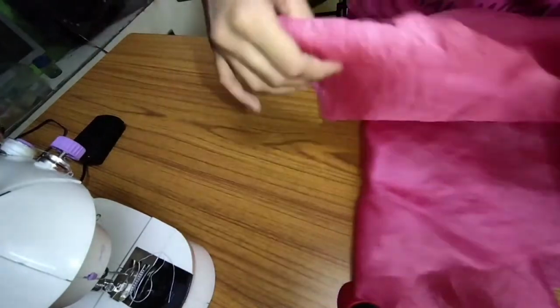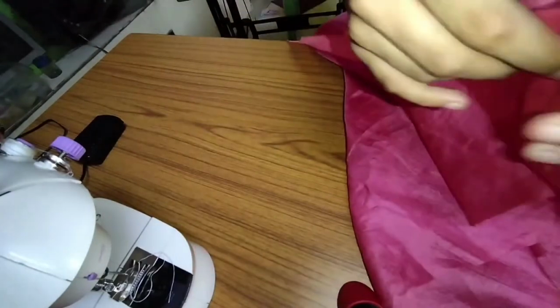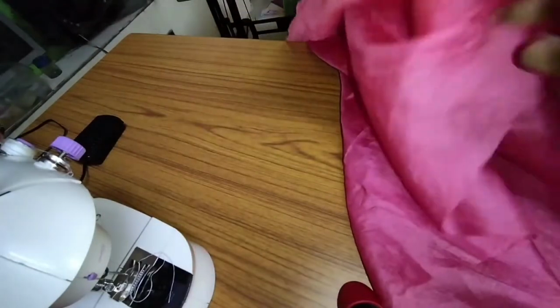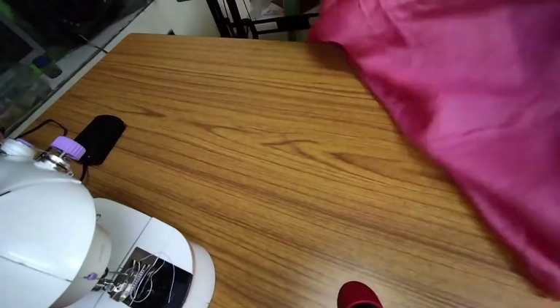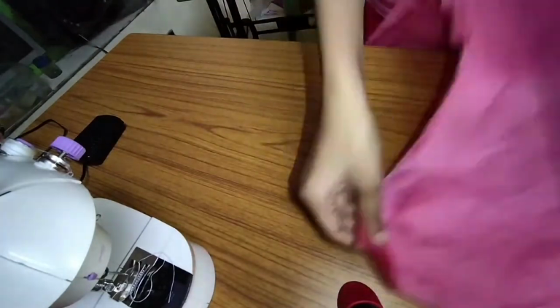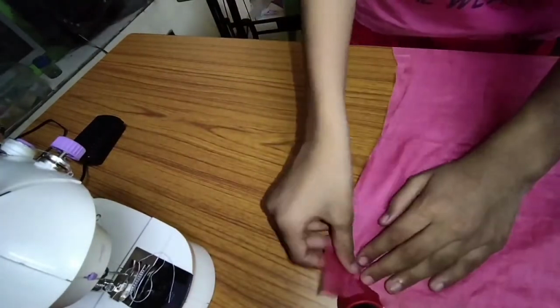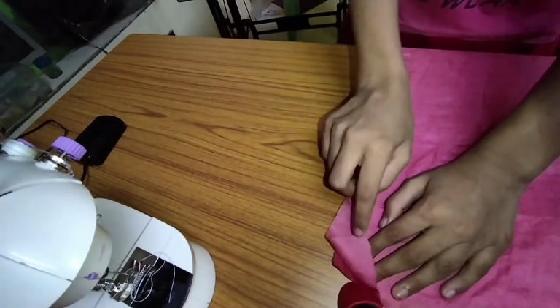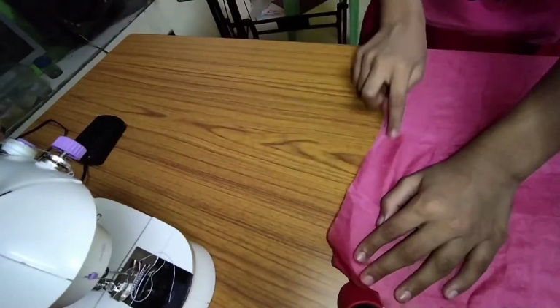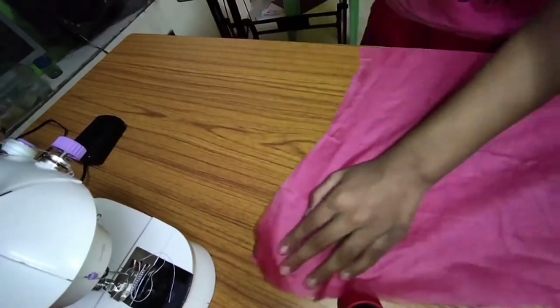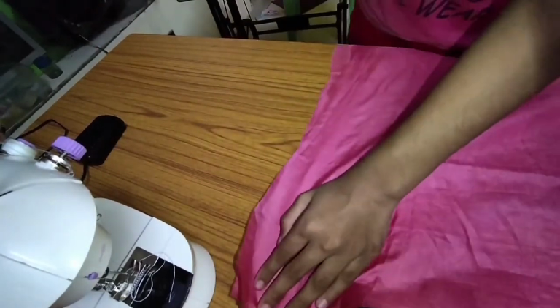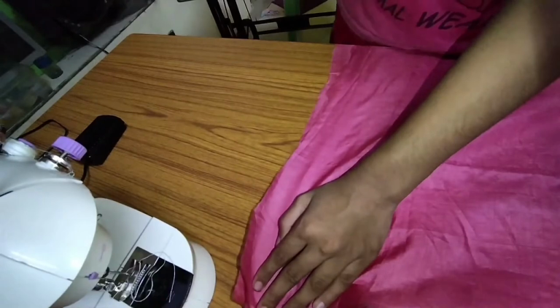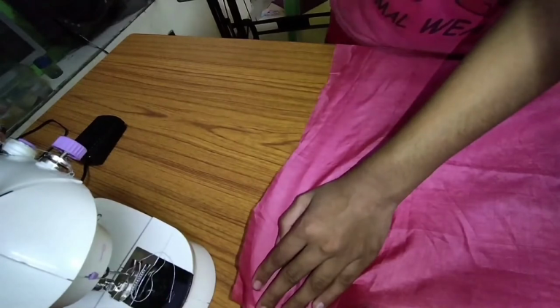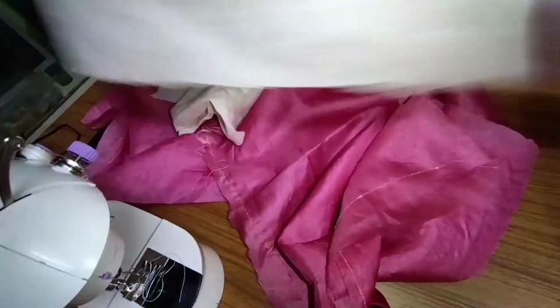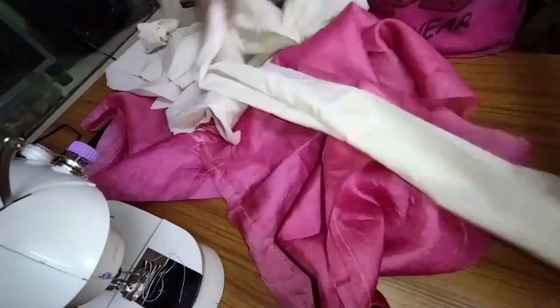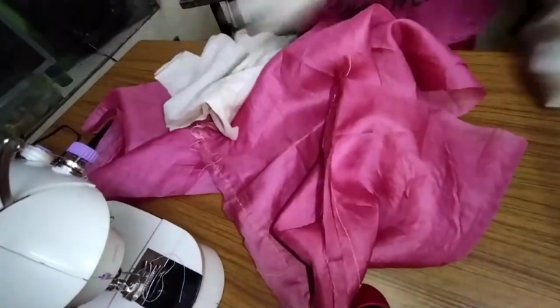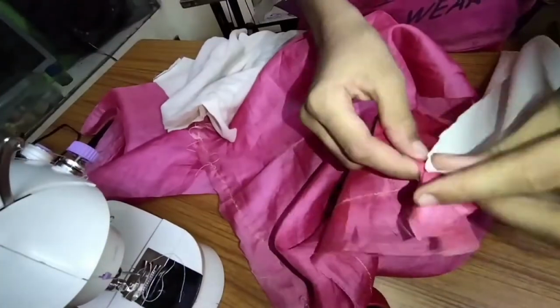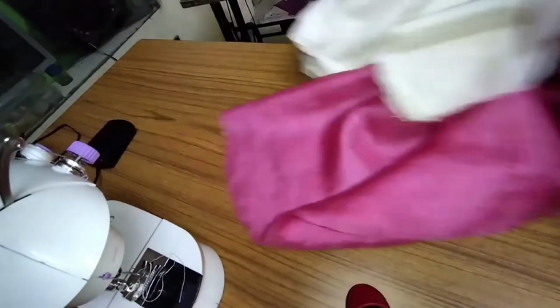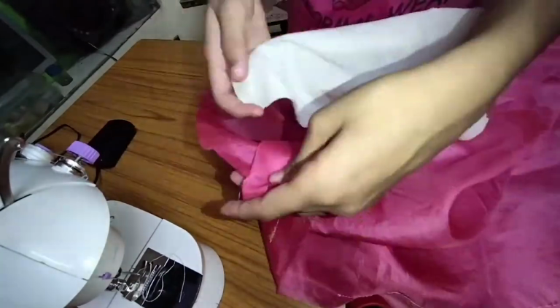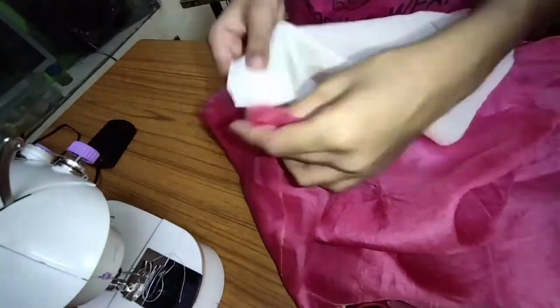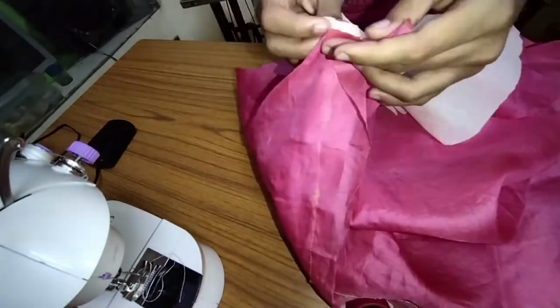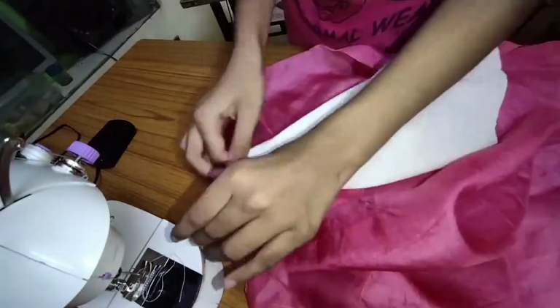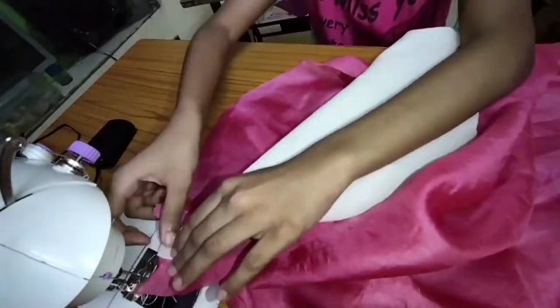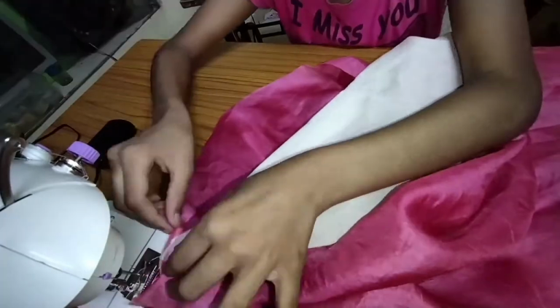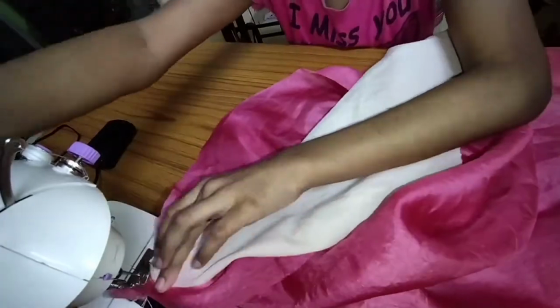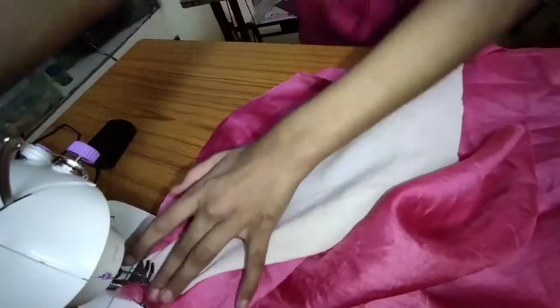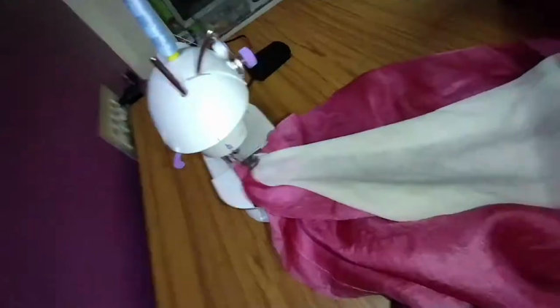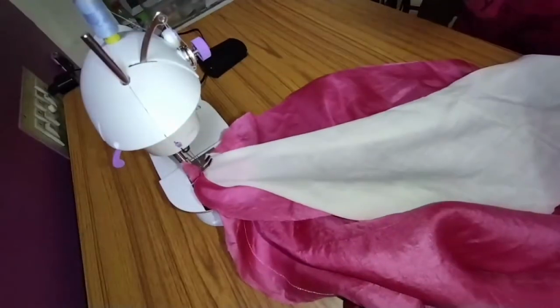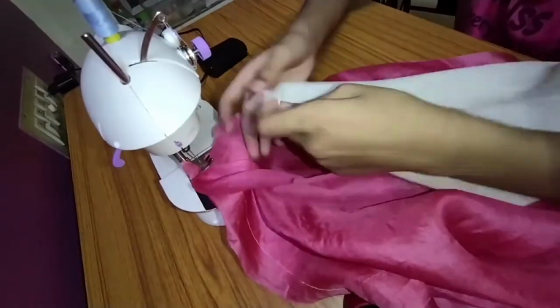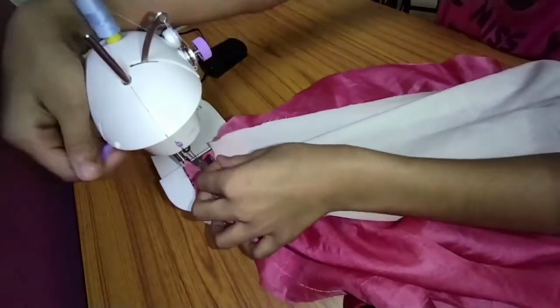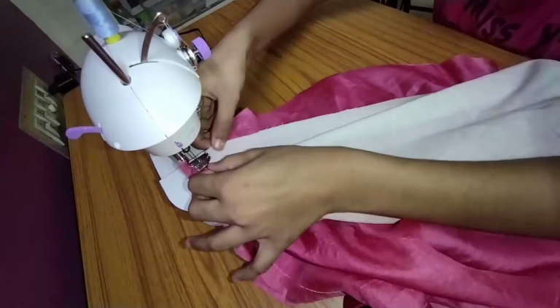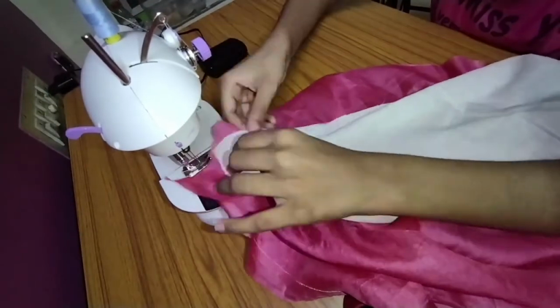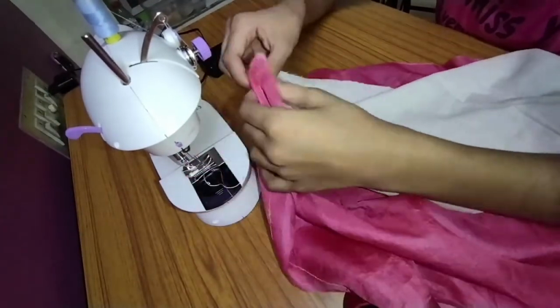We will put the skirt on the side. We will put the white portion on the side. The whole bit is made with white.